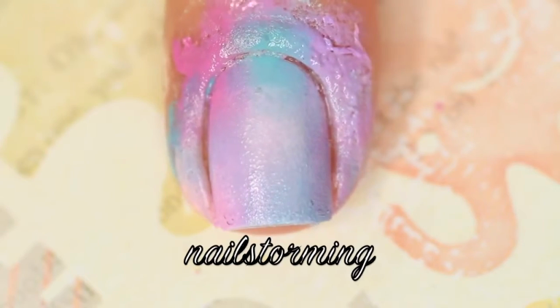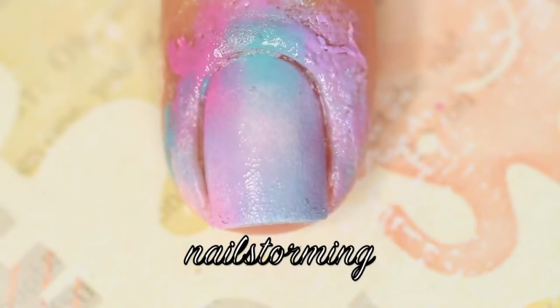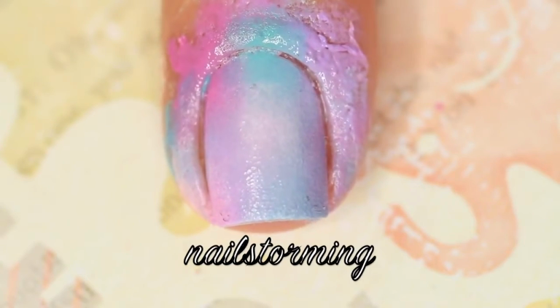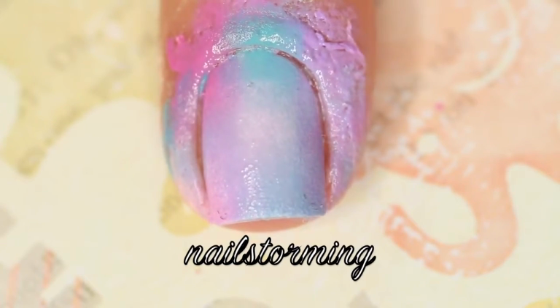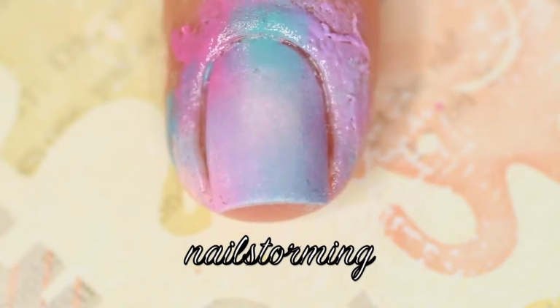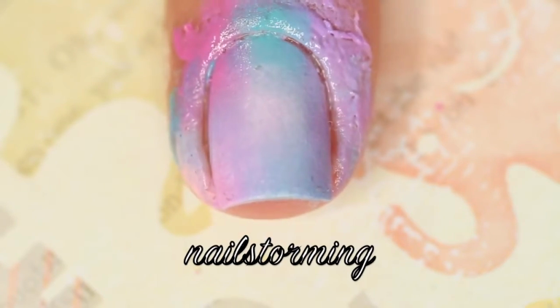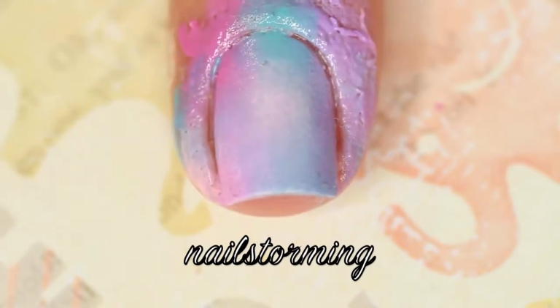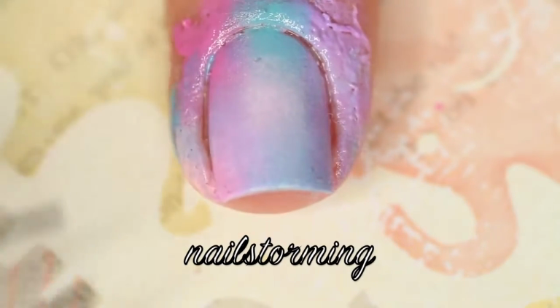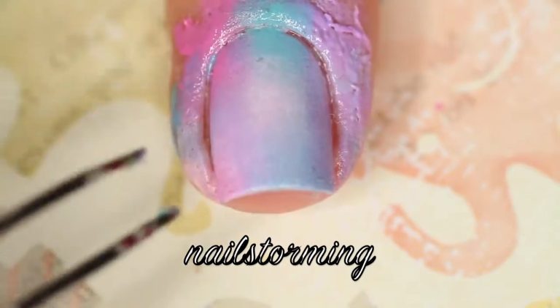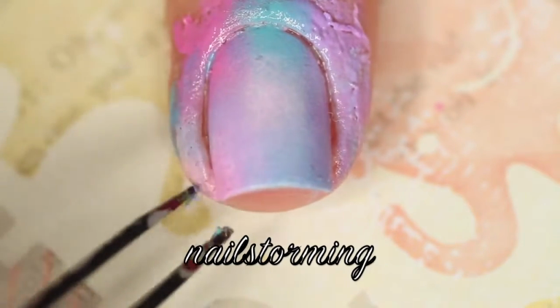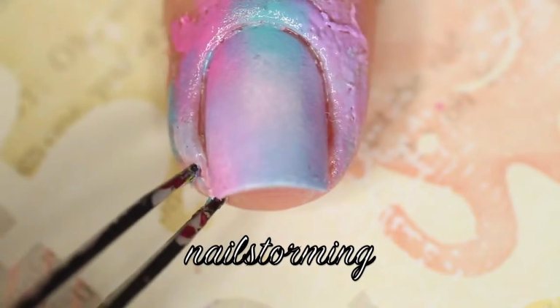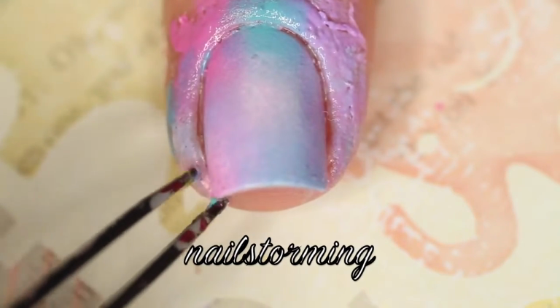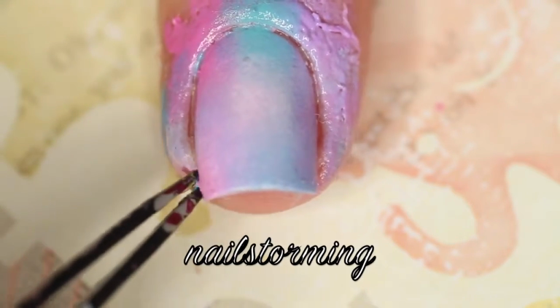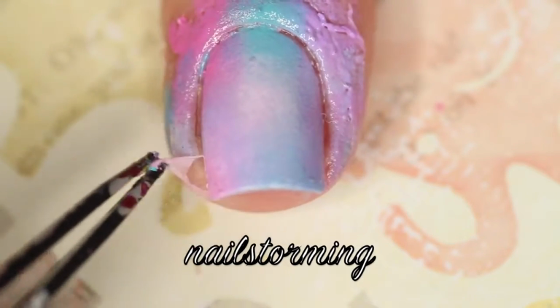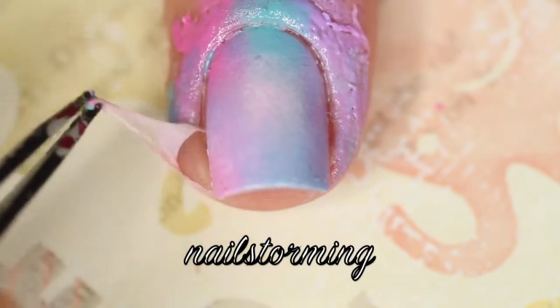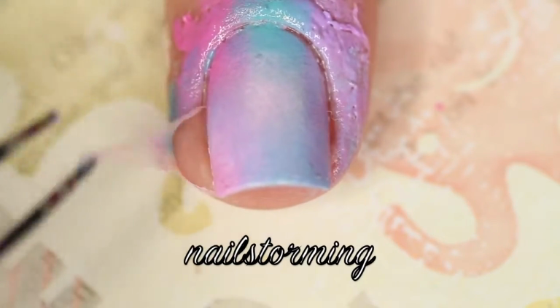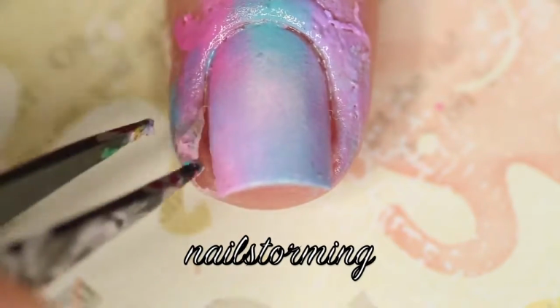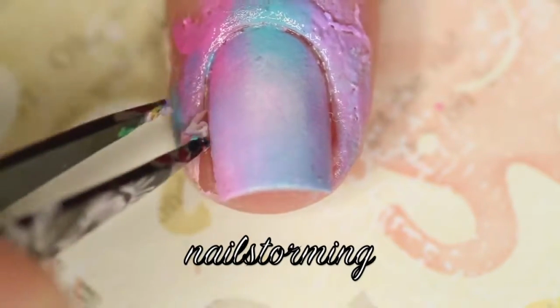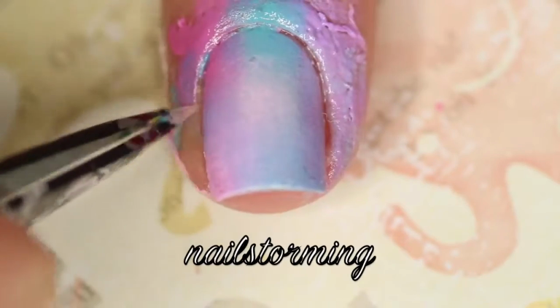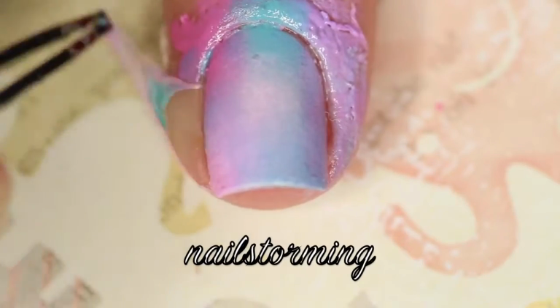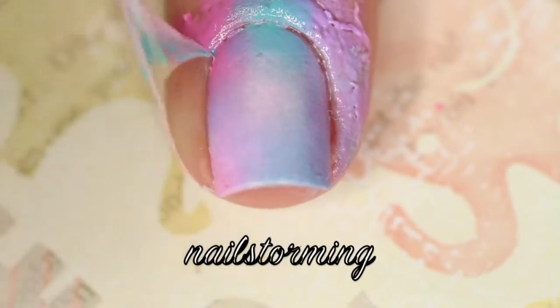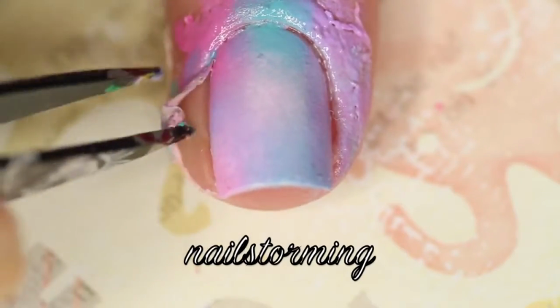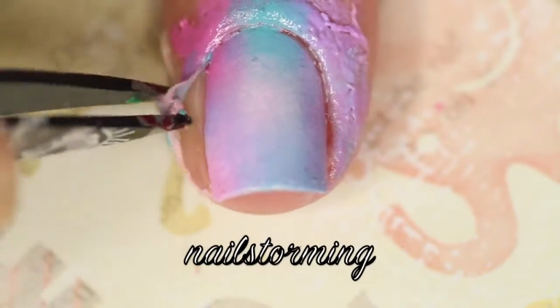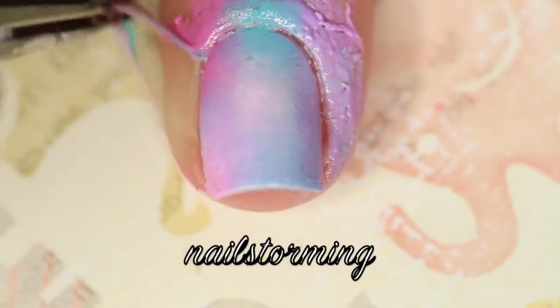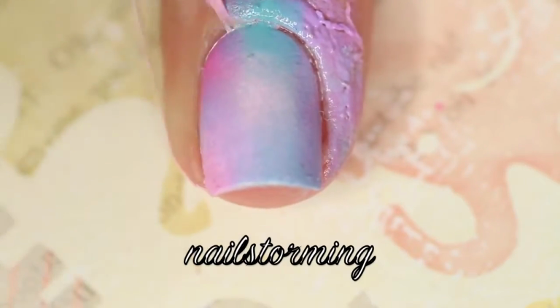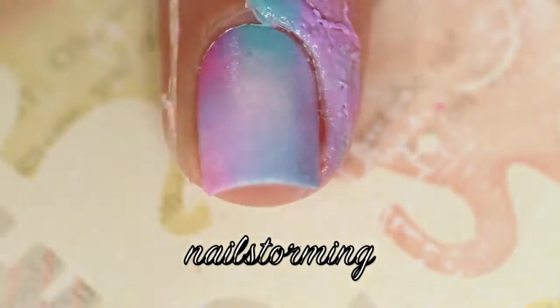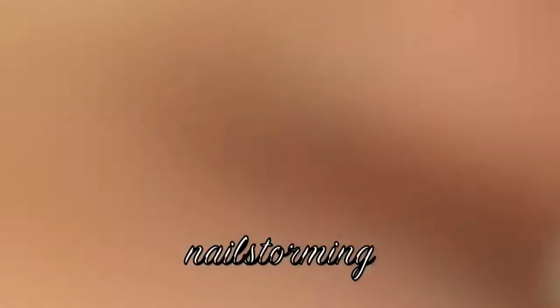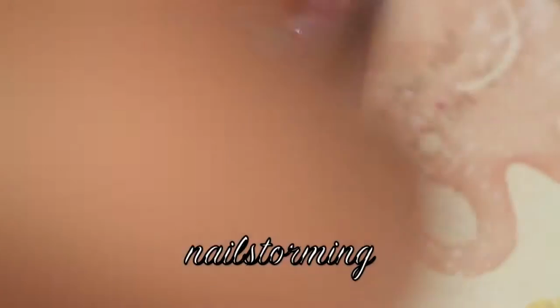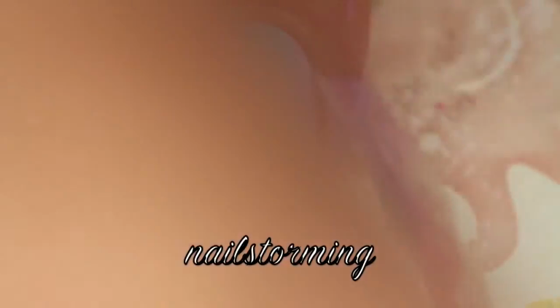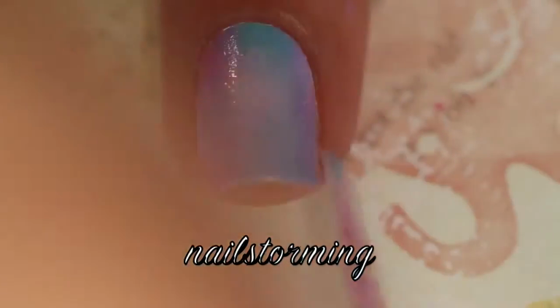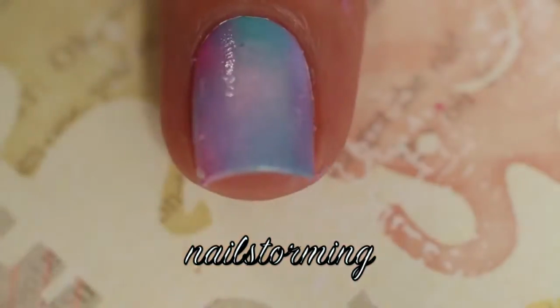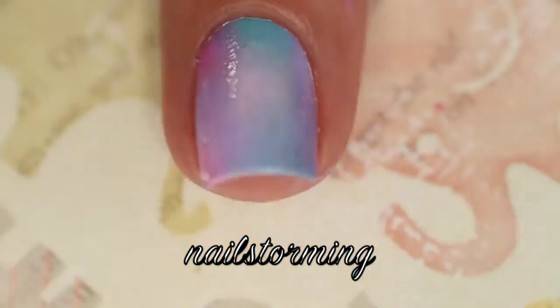Then right away, go ahead and use a pair of tweezers to remove that latex barrier. And then all of your cleanup should be done.